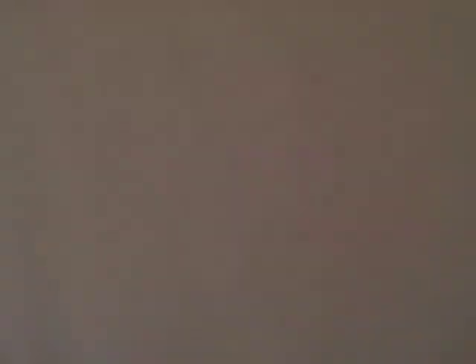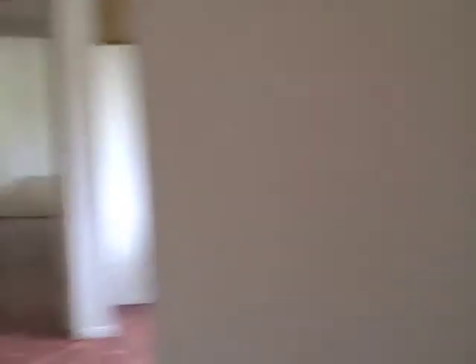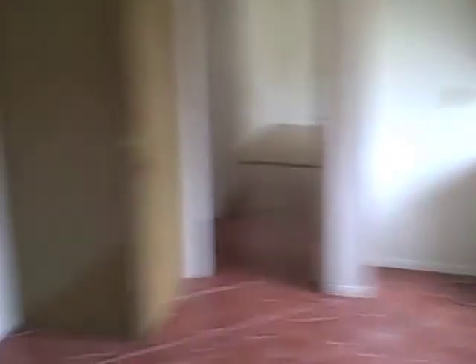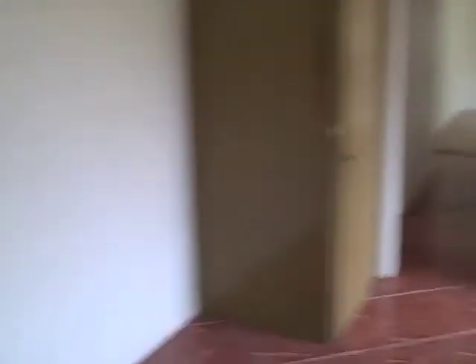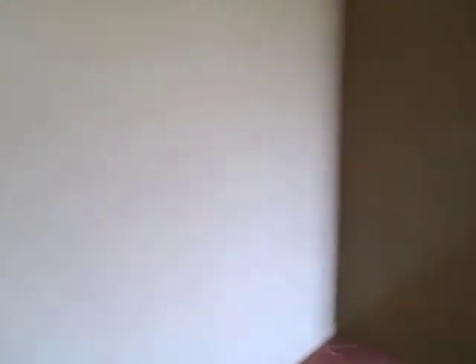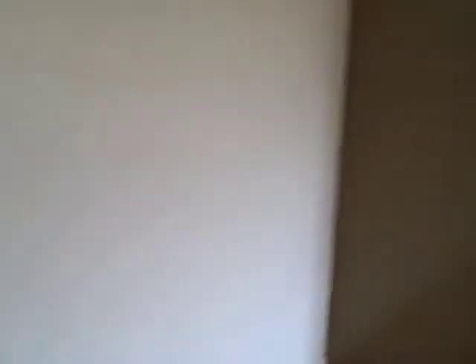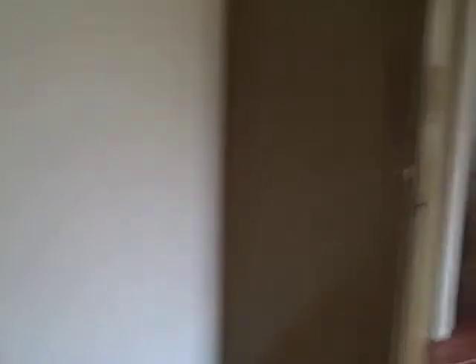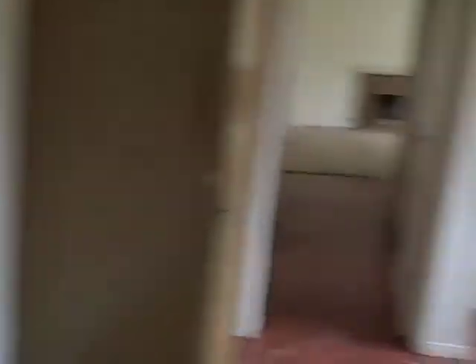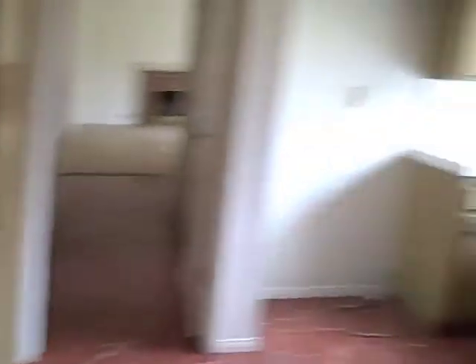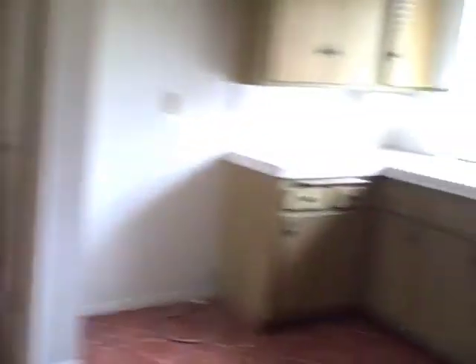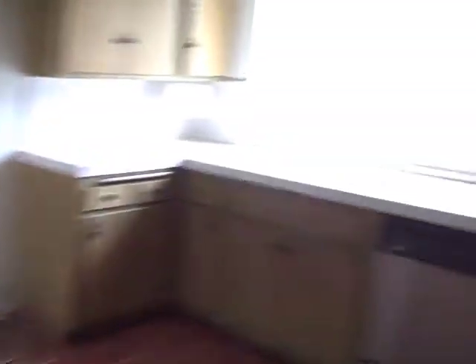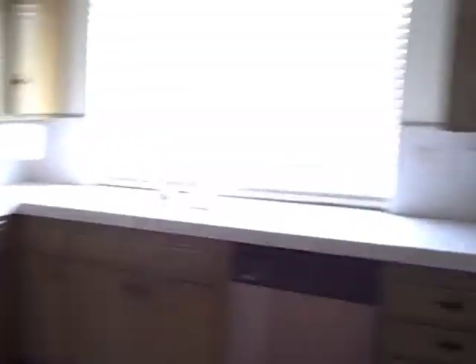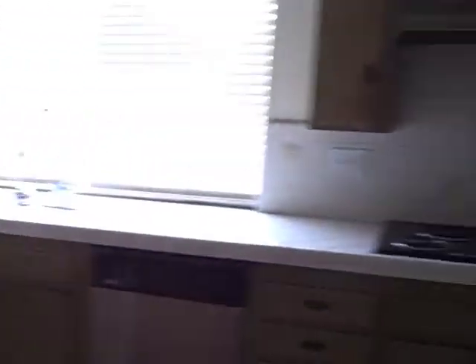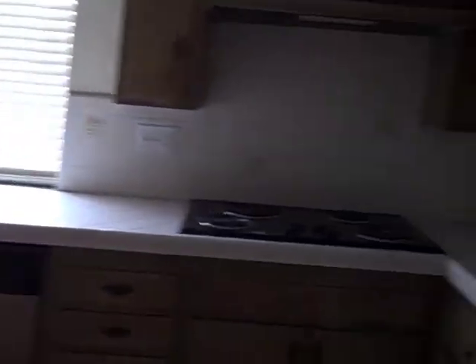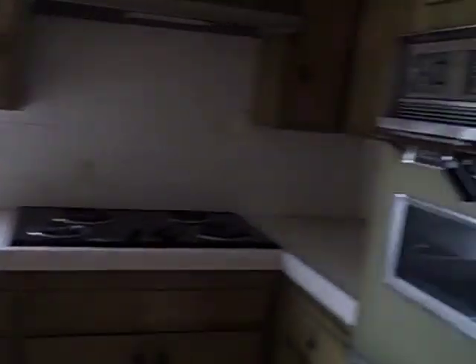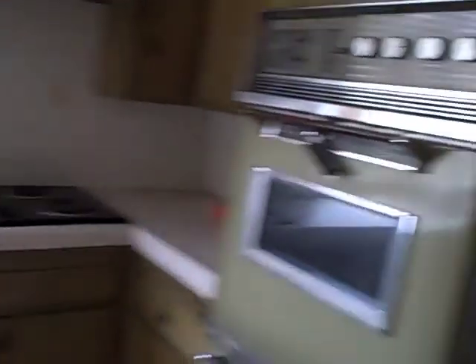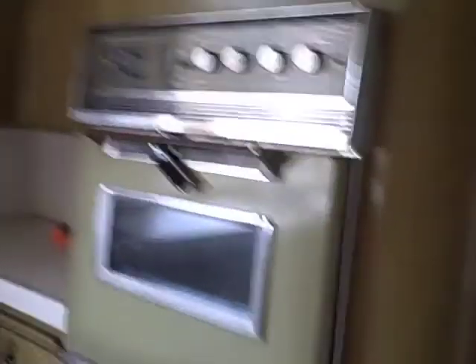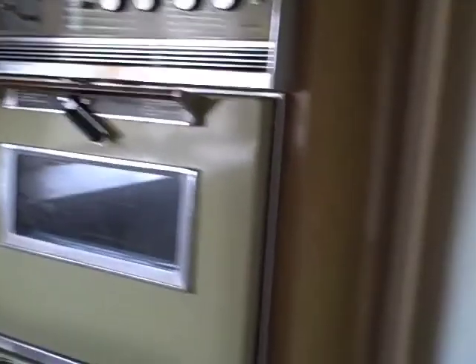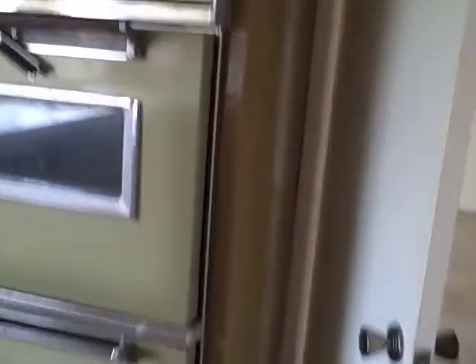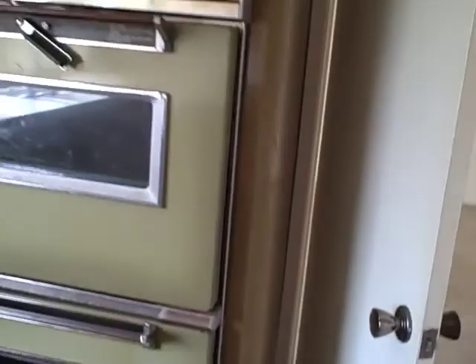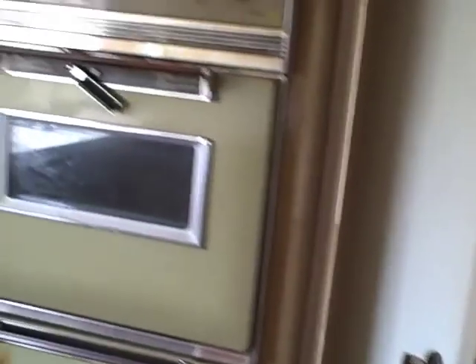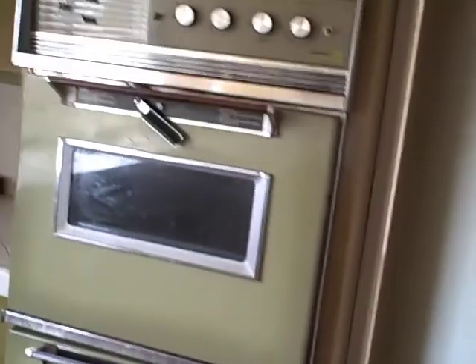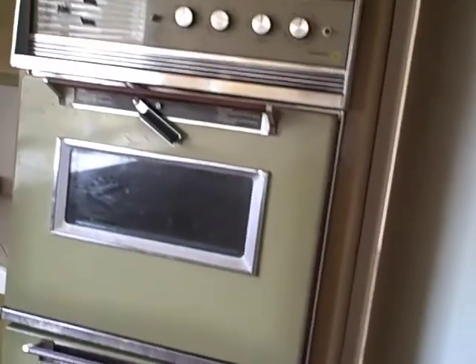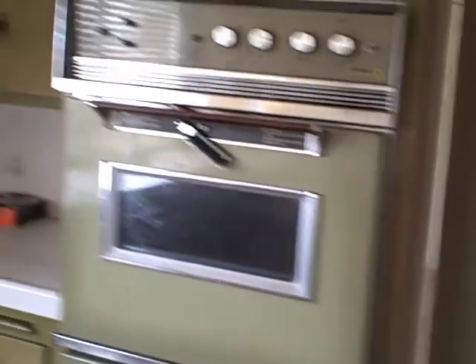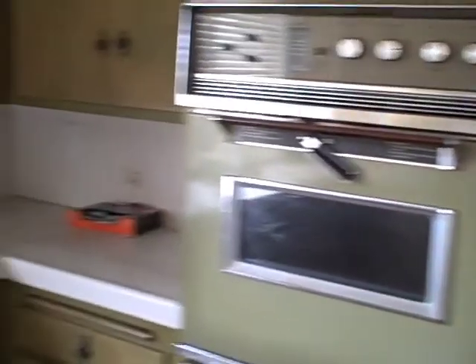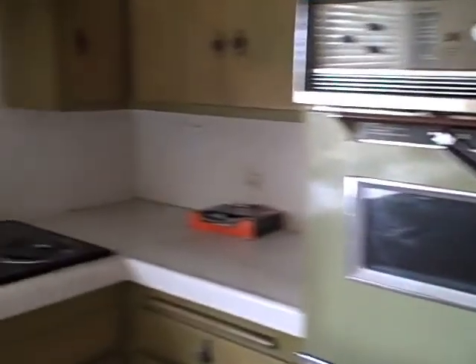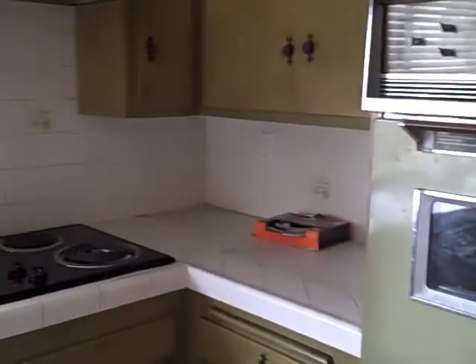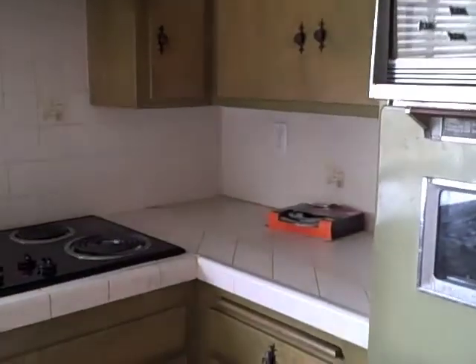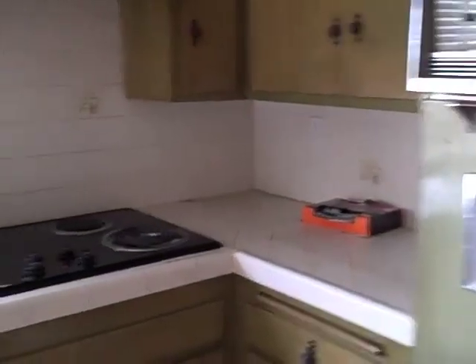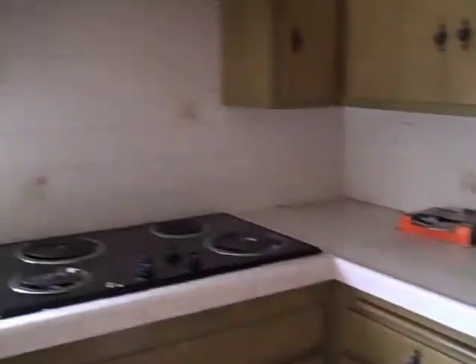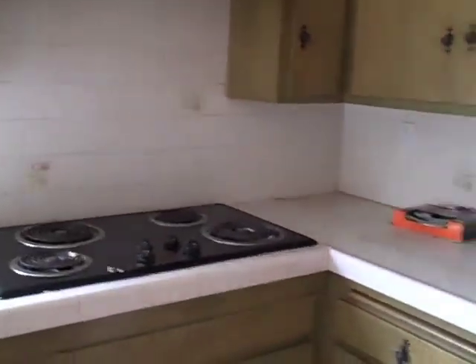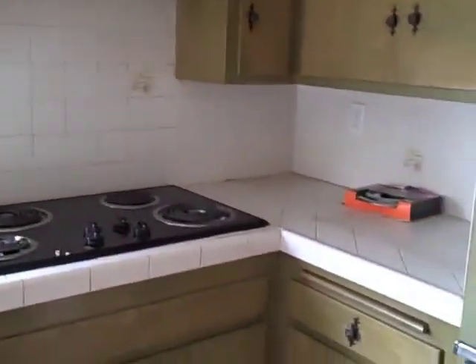Over here, into the kitchen — just passed the dining room into the kitchen. The oven needs replacing, but that's OK.